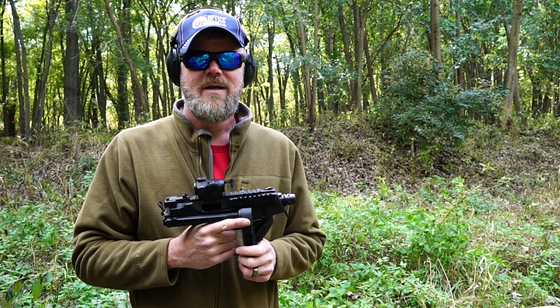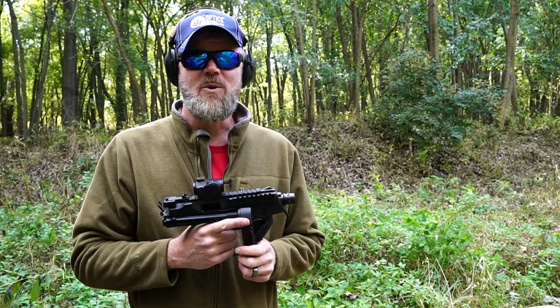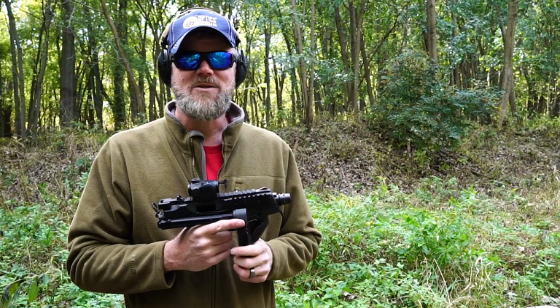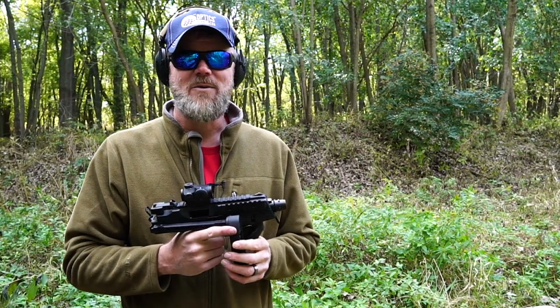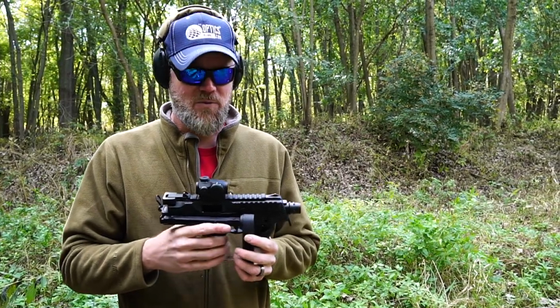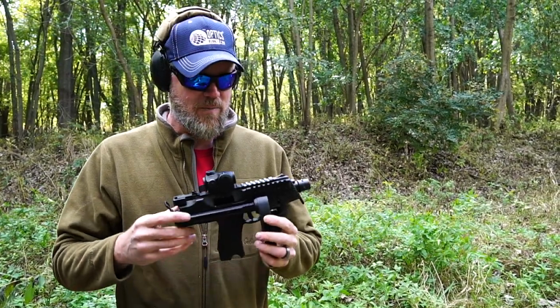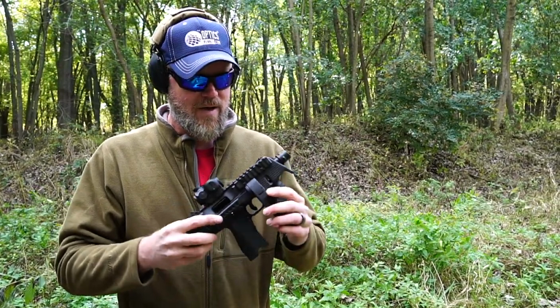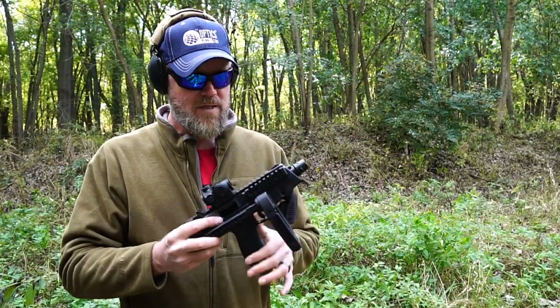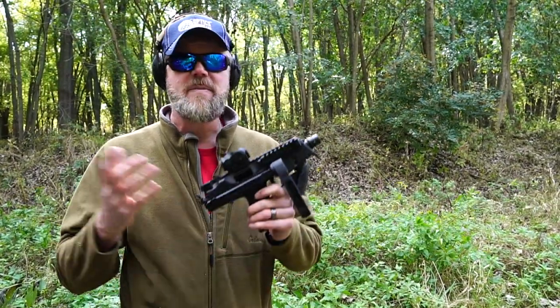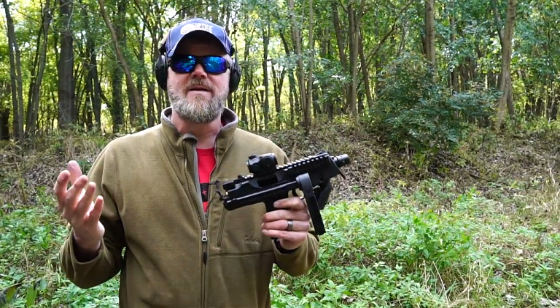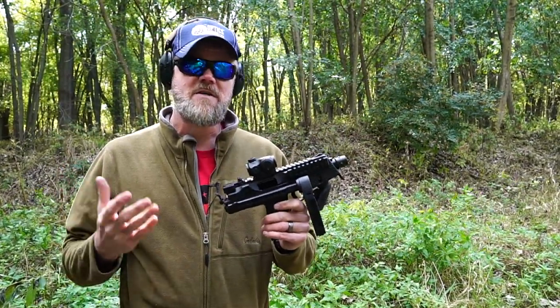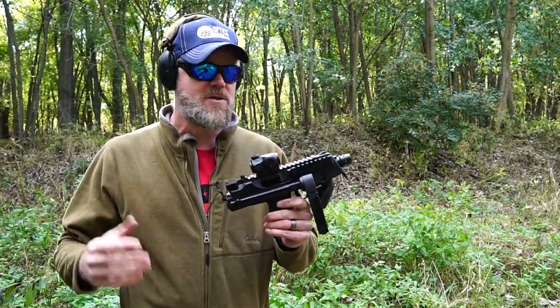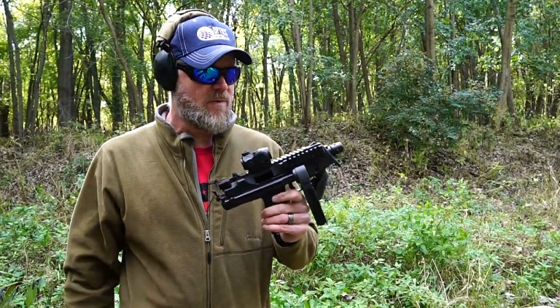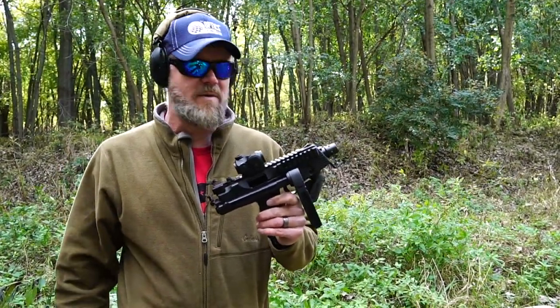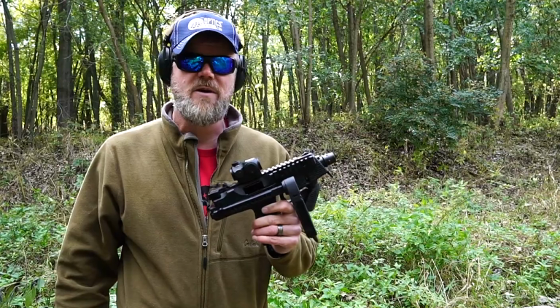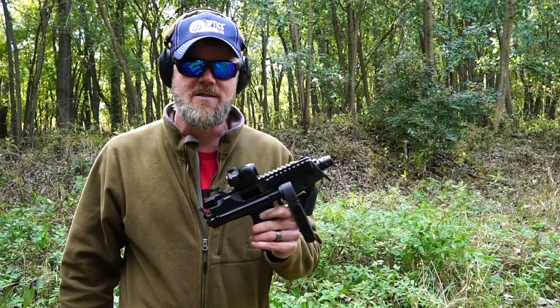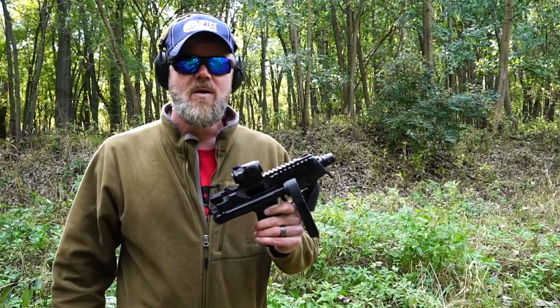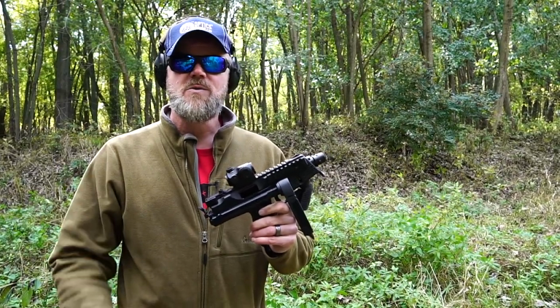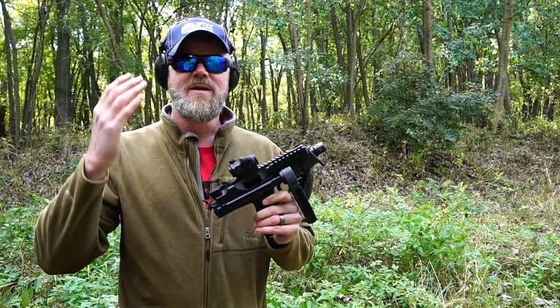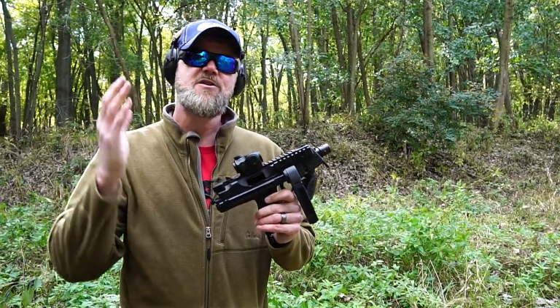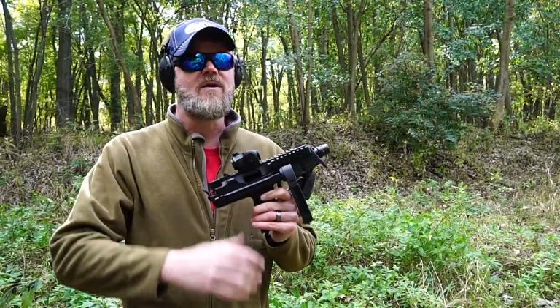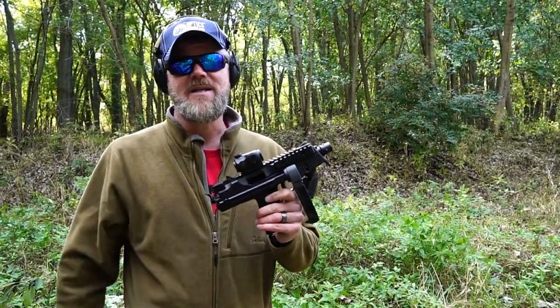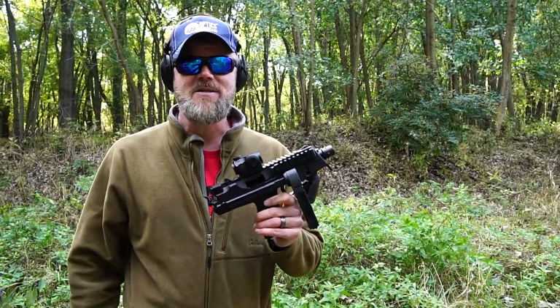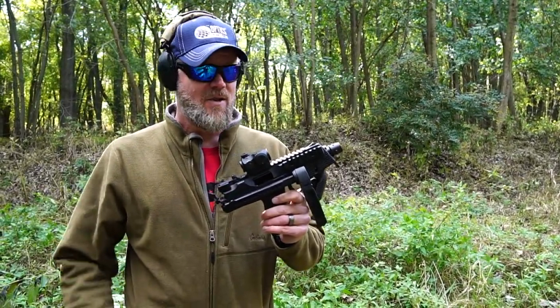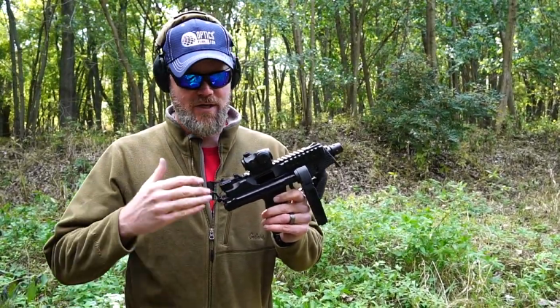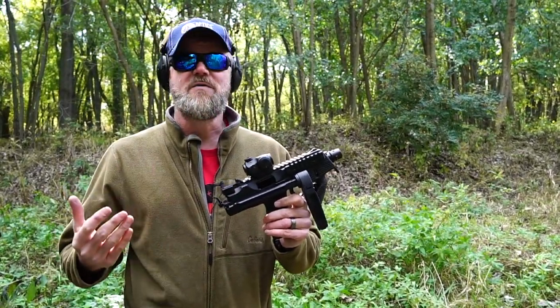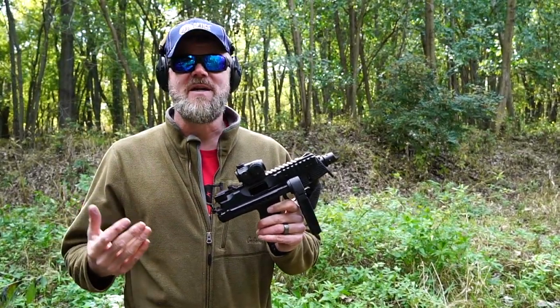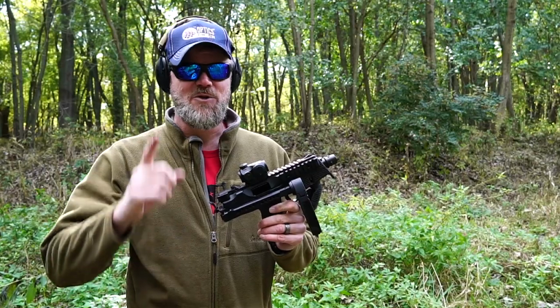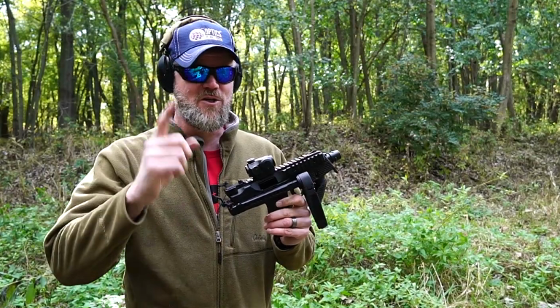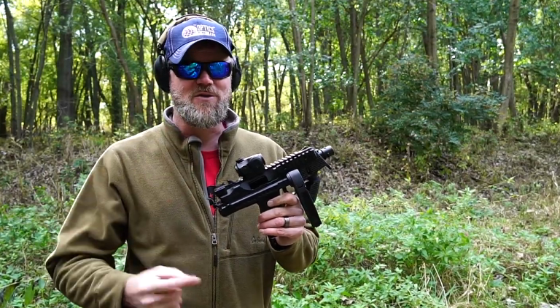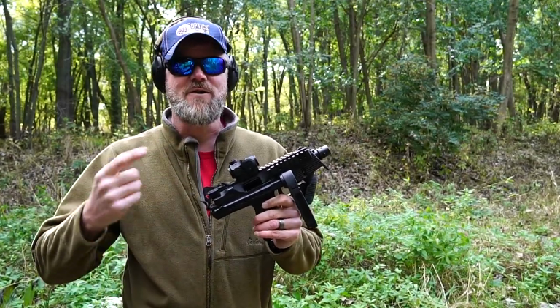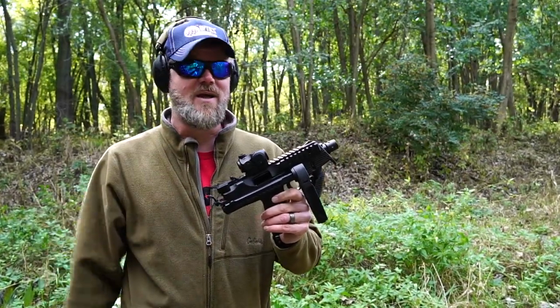Hey guys, welcome back. So today we're out at the range to play around with the TP9. You've seen it here on the channel before. It's one of my favorite guns, but this one is just pure eye candy. I'm going to show you a couple of different TP9s and a super special version of this gun.